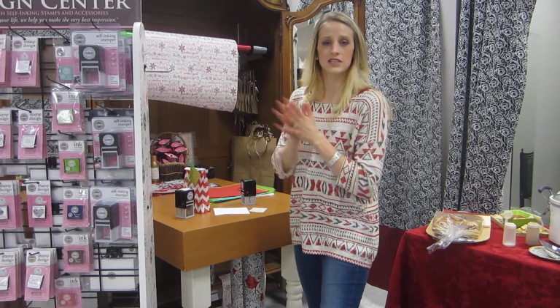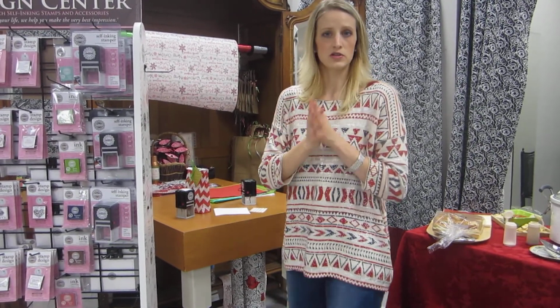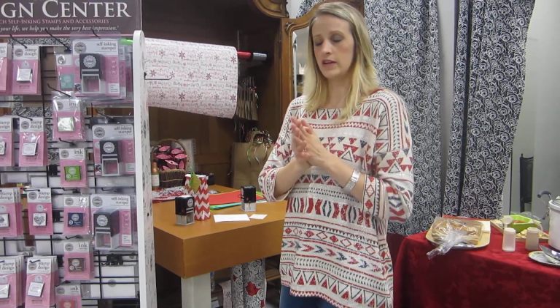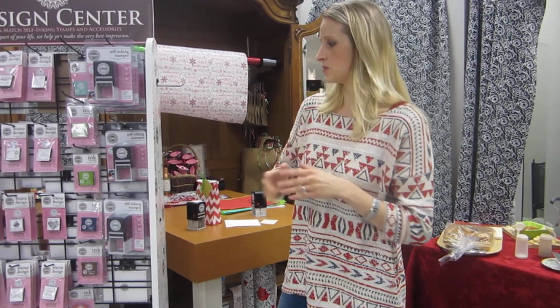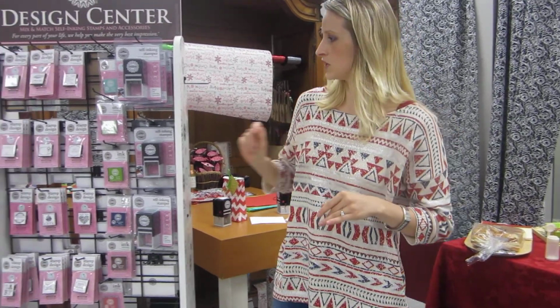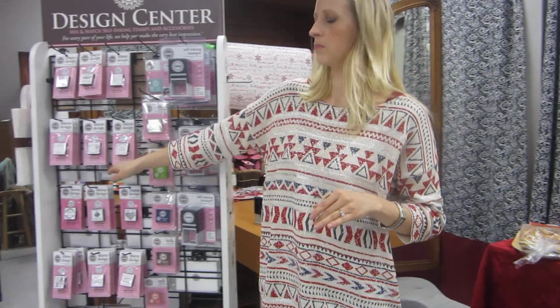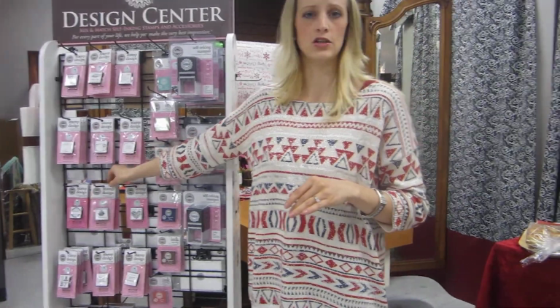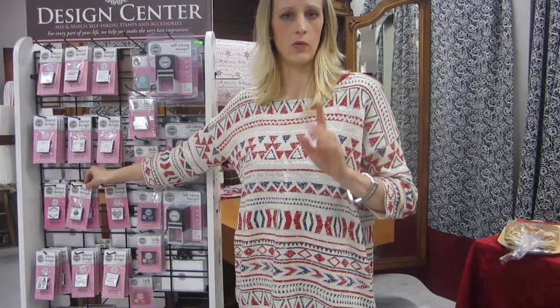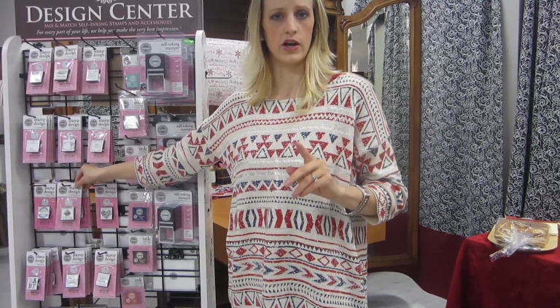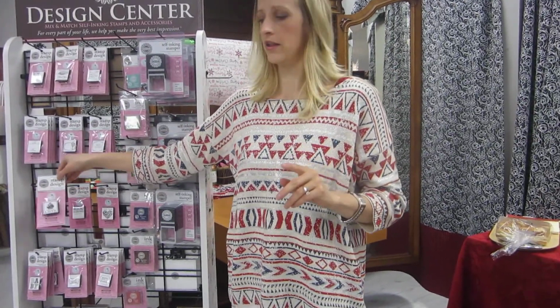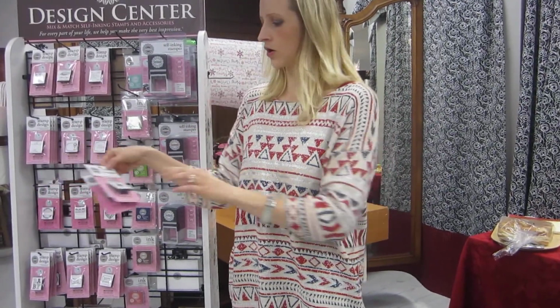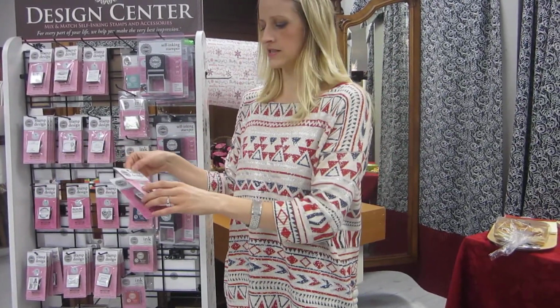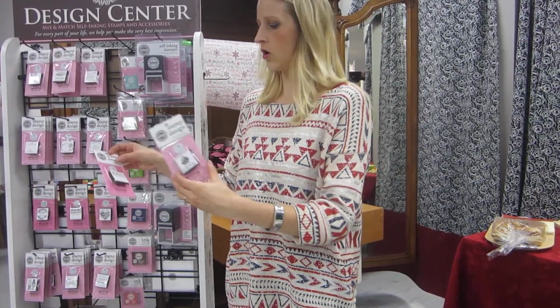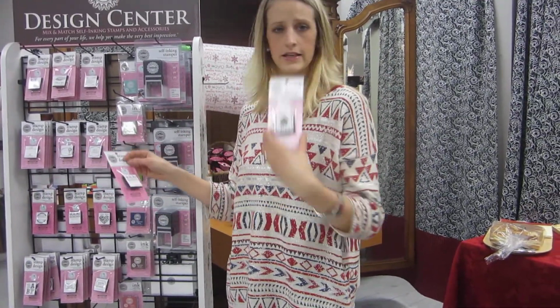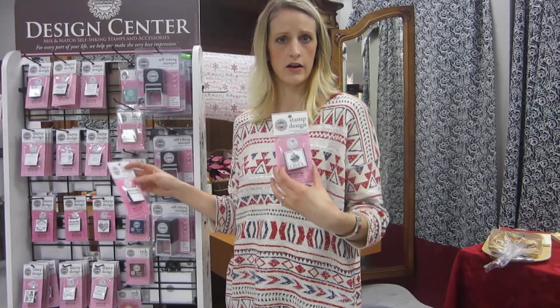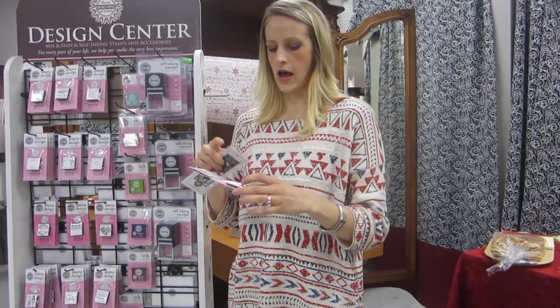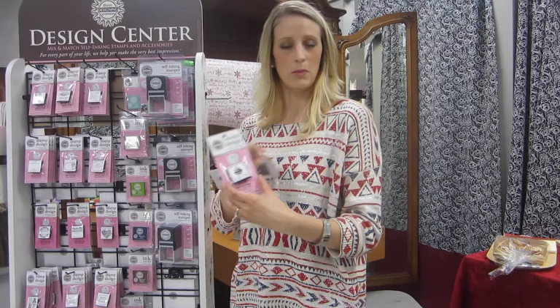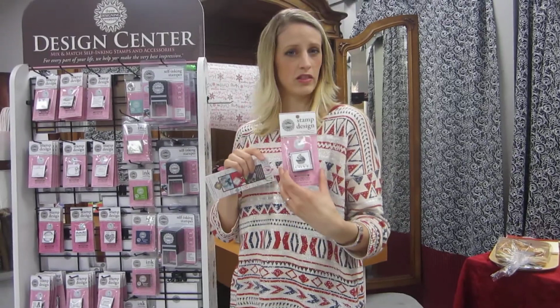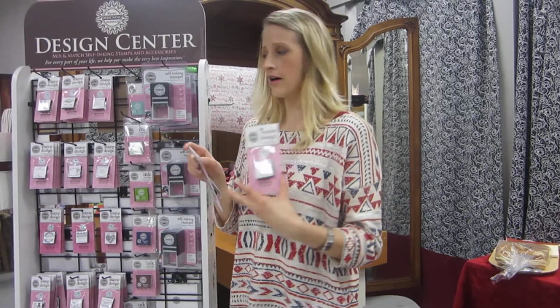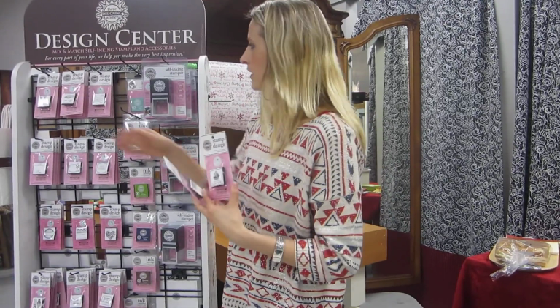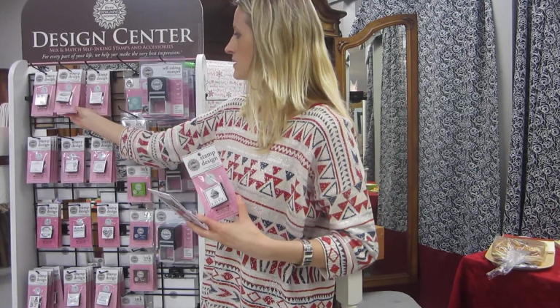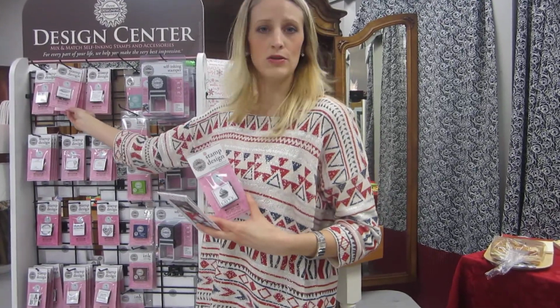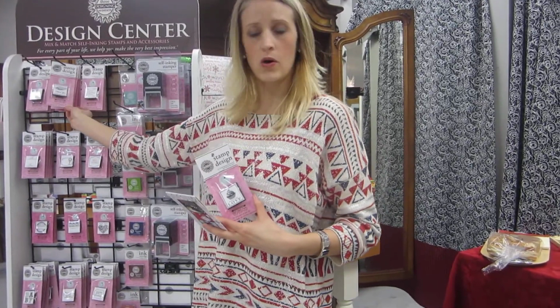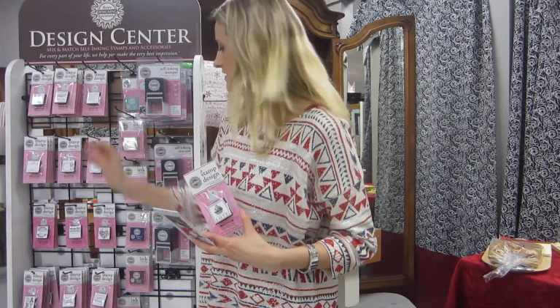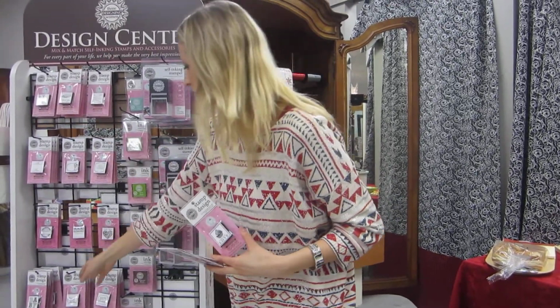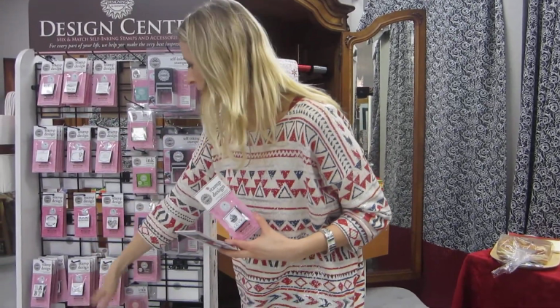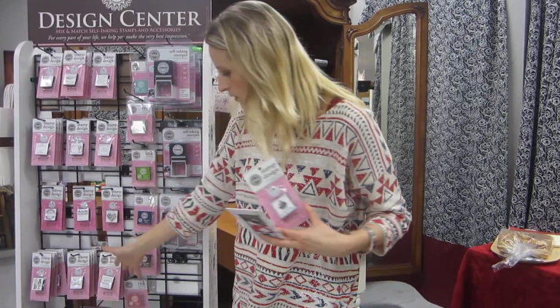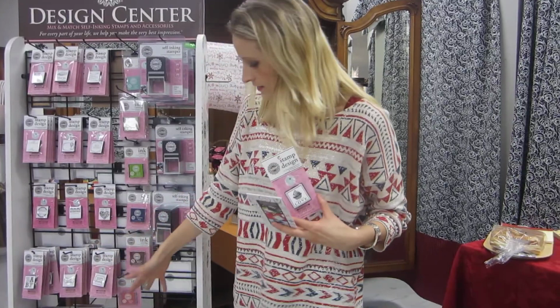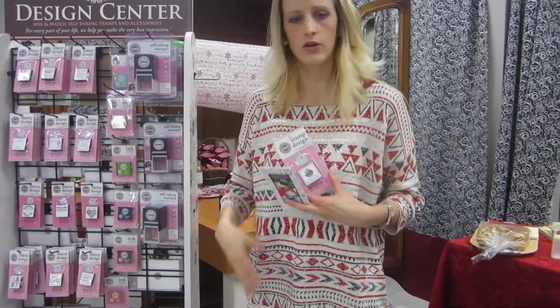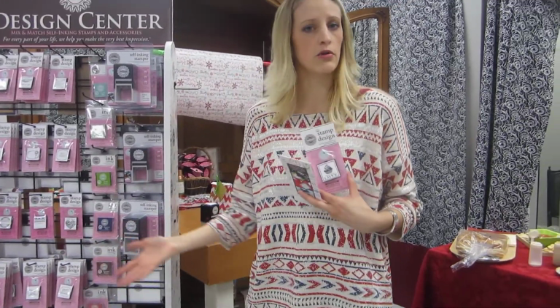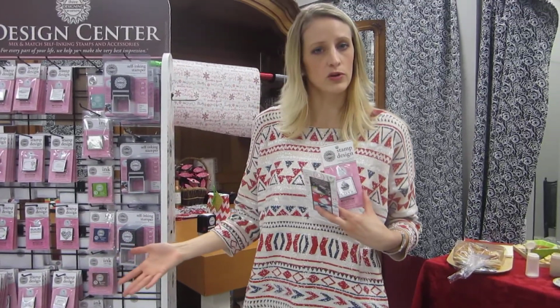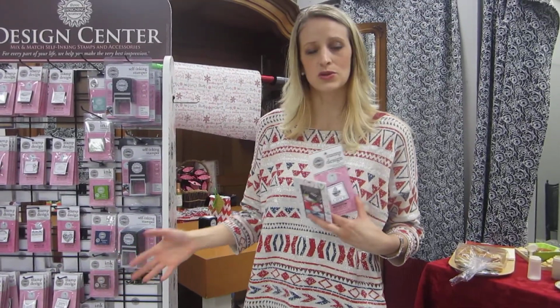Today's special for 12 Days of Christmas is going to be buy two, get one free on the little cartridges. These are all in stock — like baked with love, thank you note ones, baby ones, your monogram for your initials.